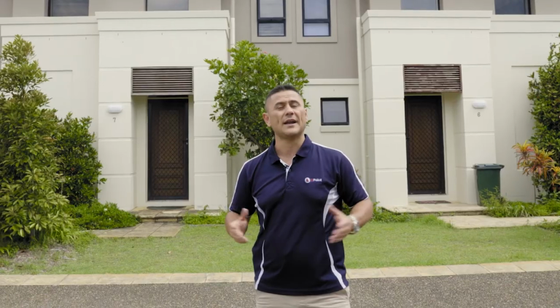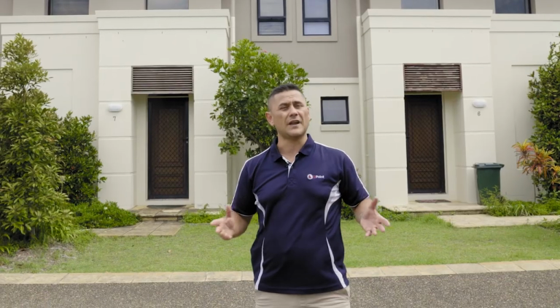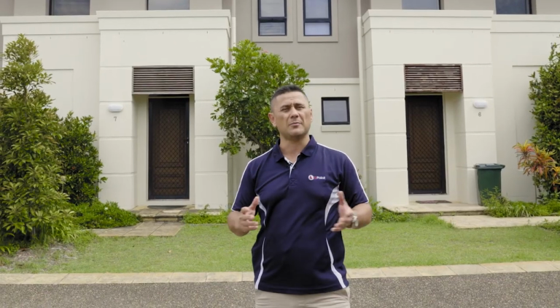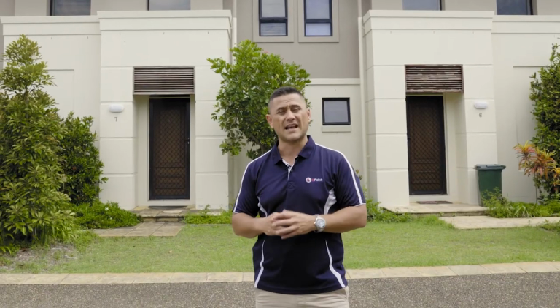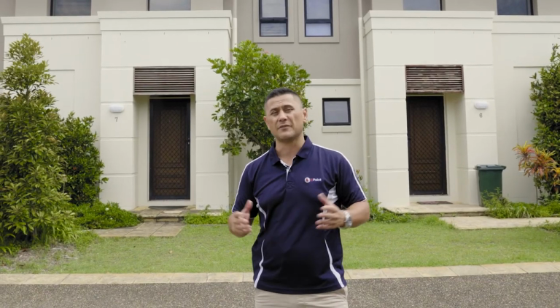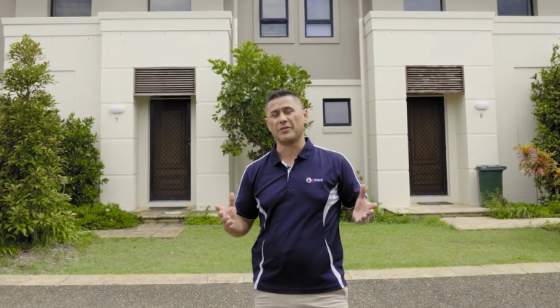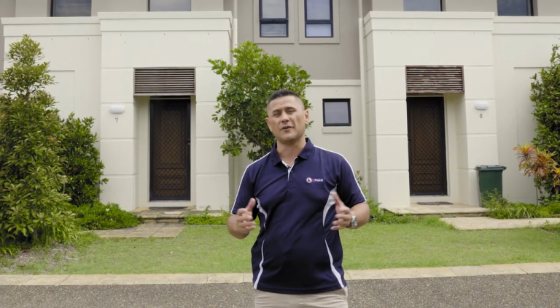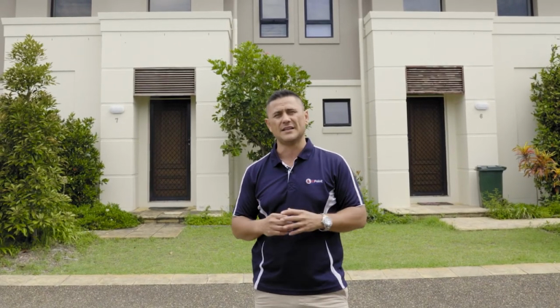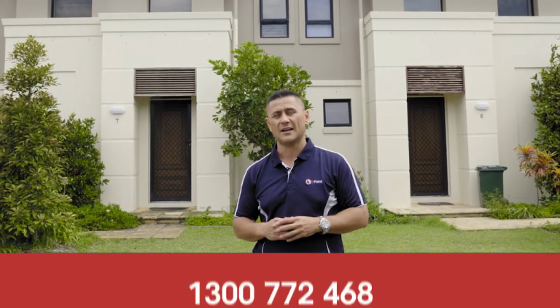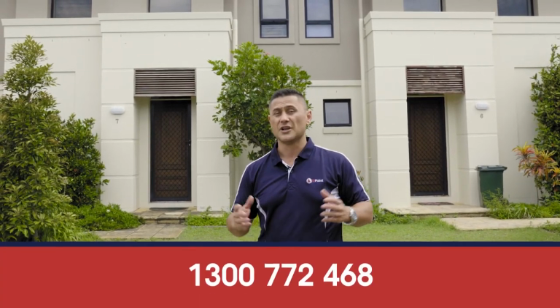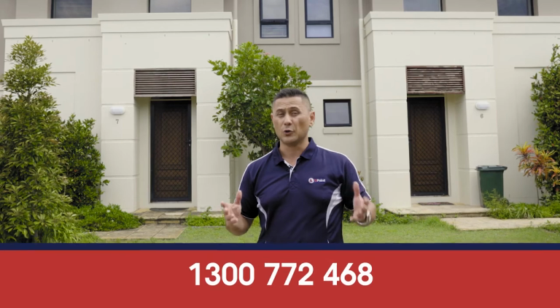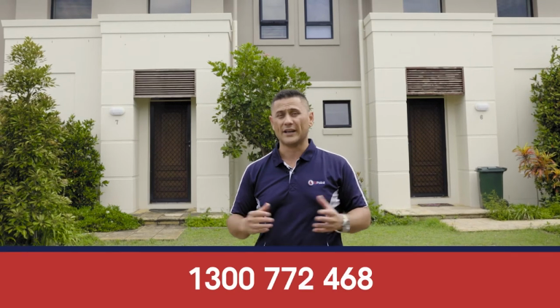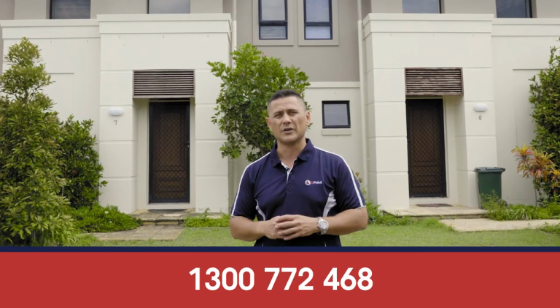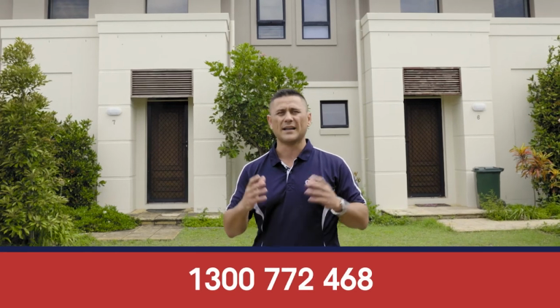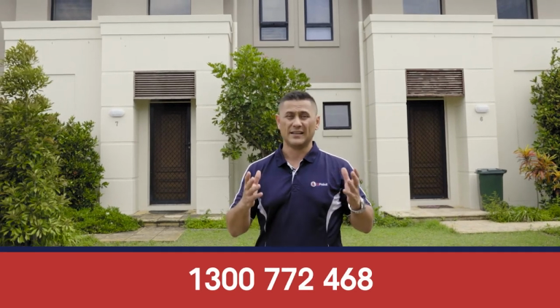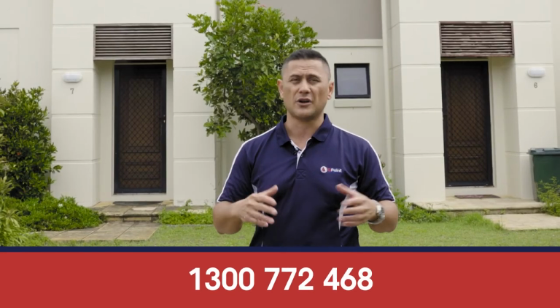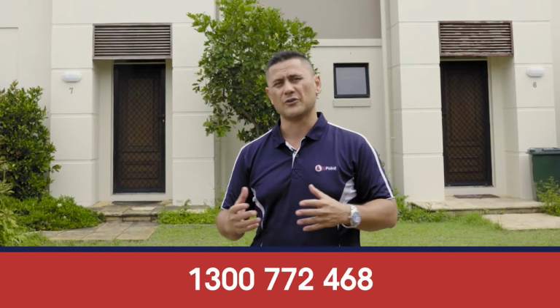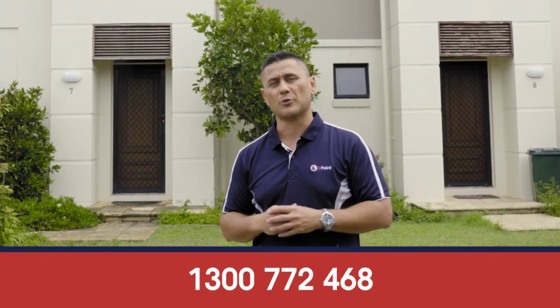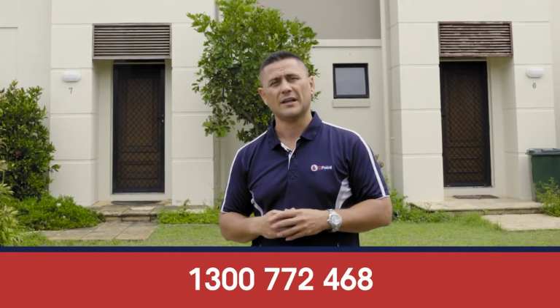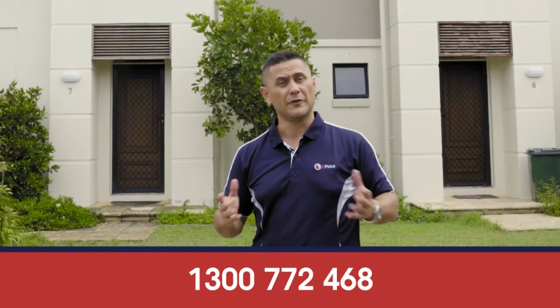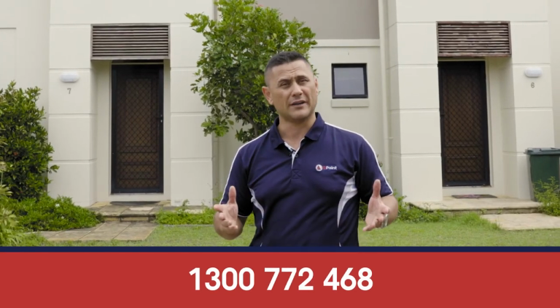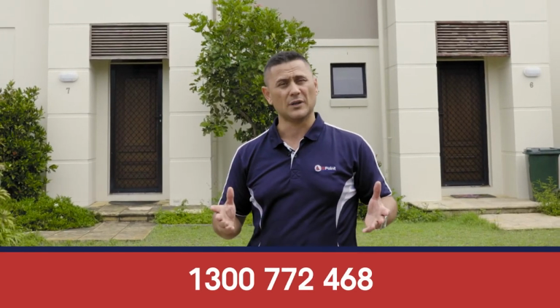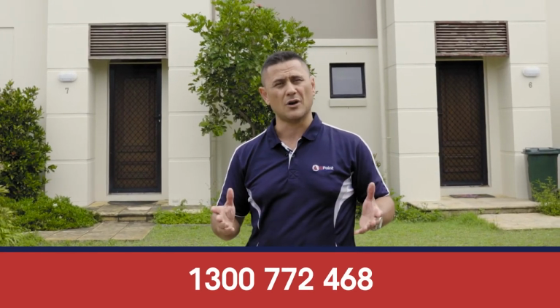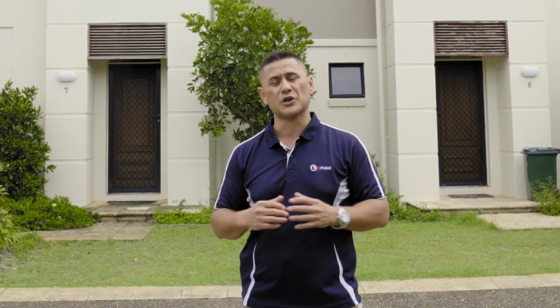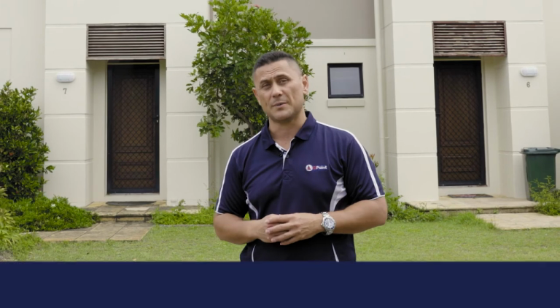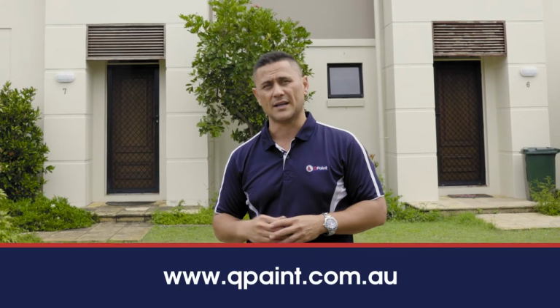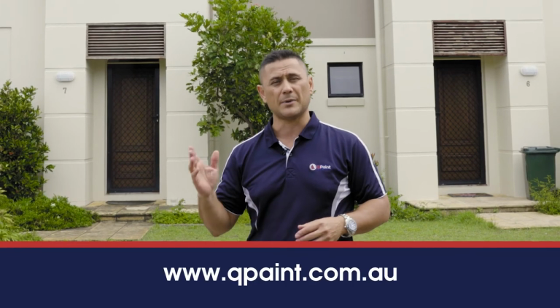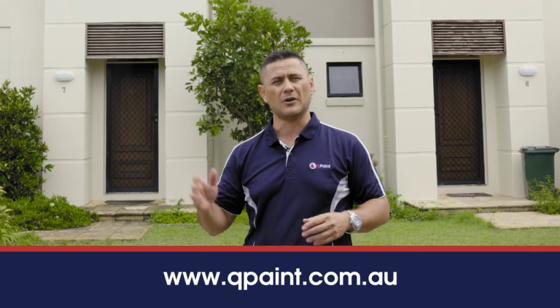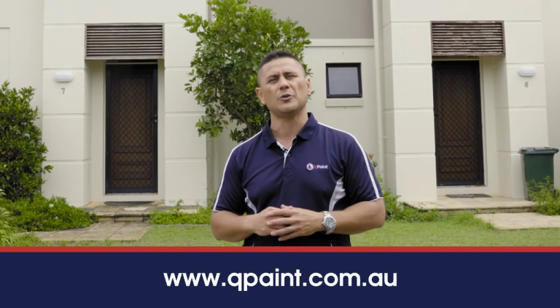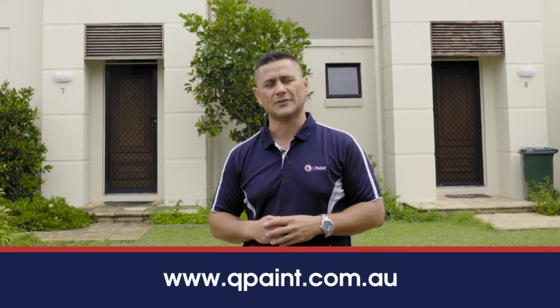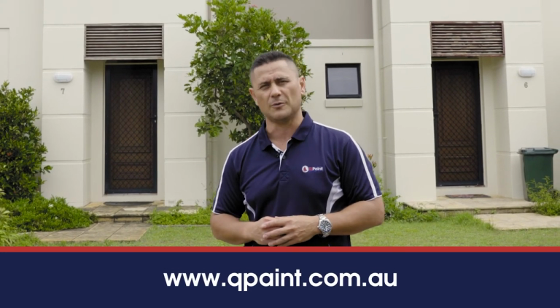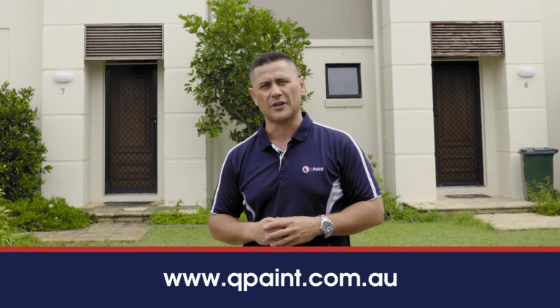Qpaint is a family owned business, has been for over 35 years now. So if you're looking to get a quote to paint the inside or outside of your property, feel free to give us a call any time or check out our website at www.qpaint.com.au.